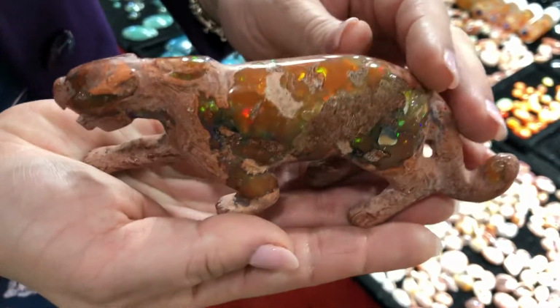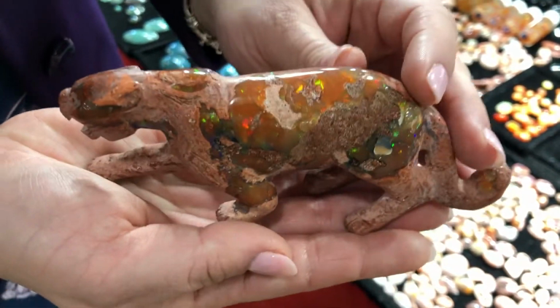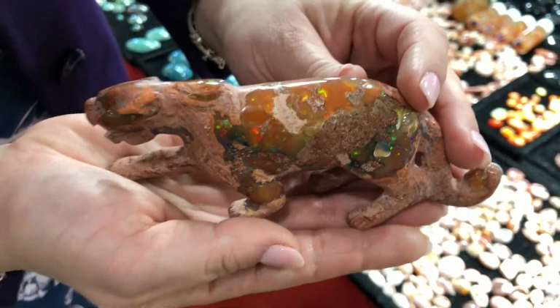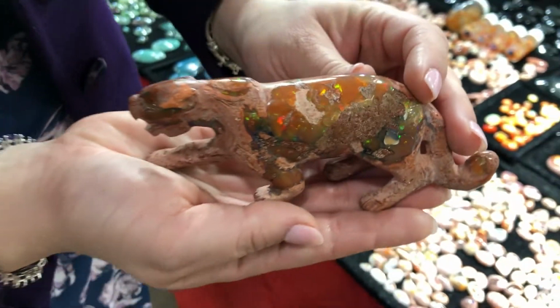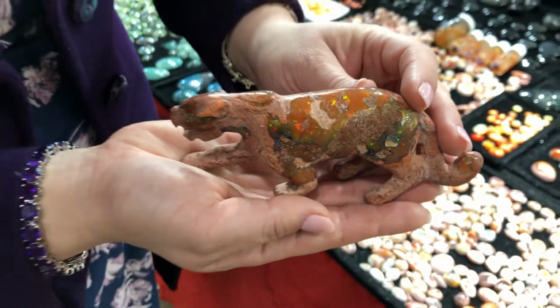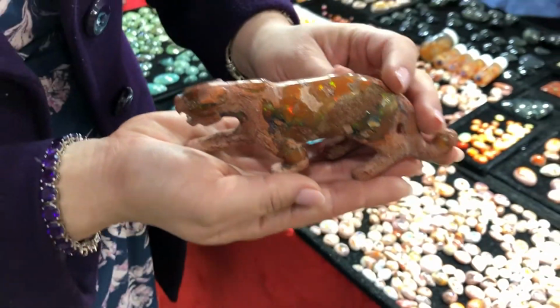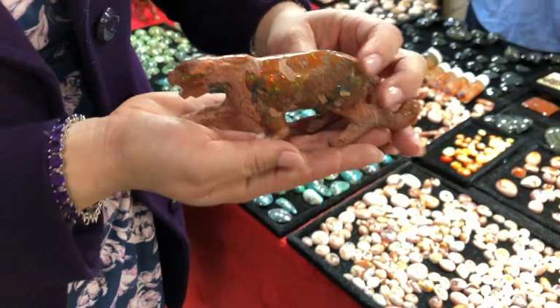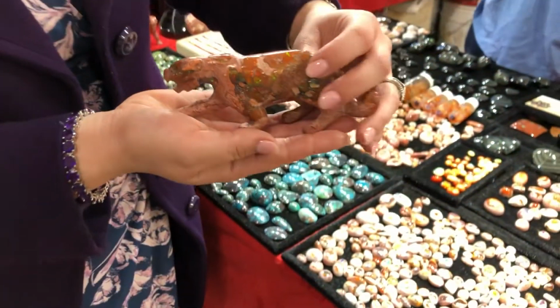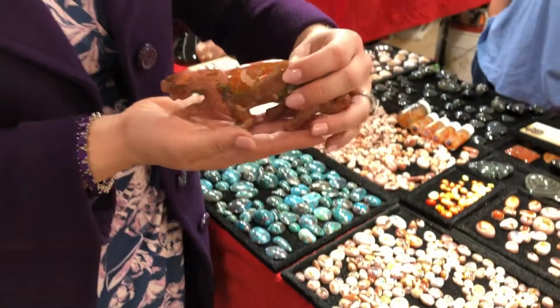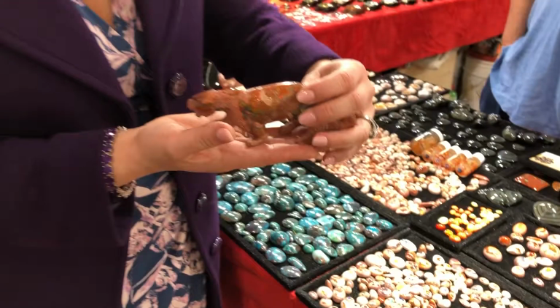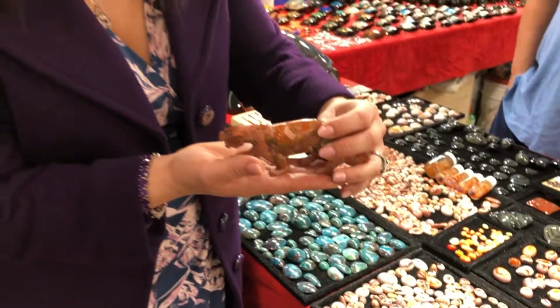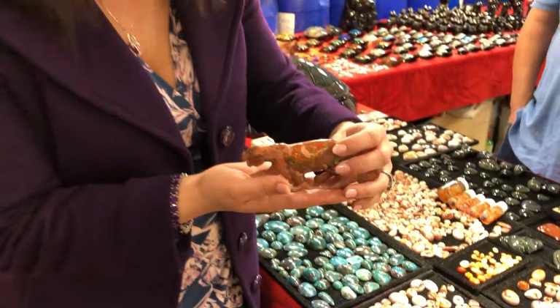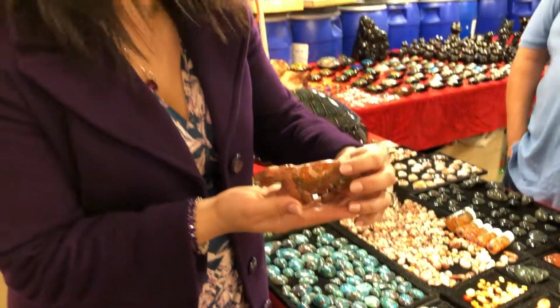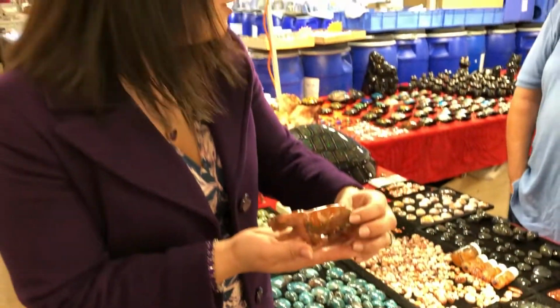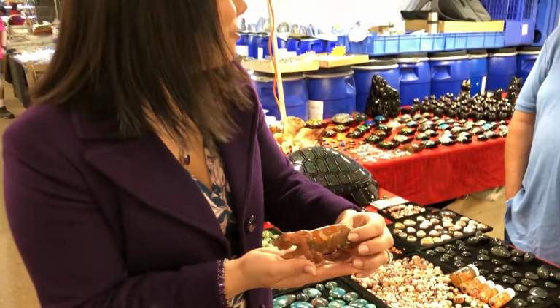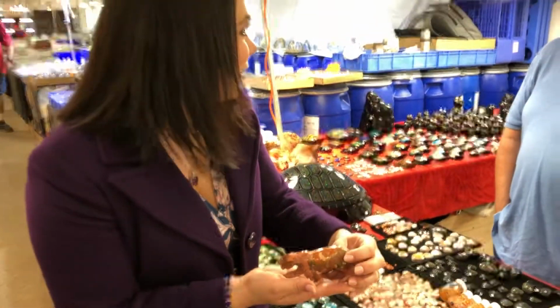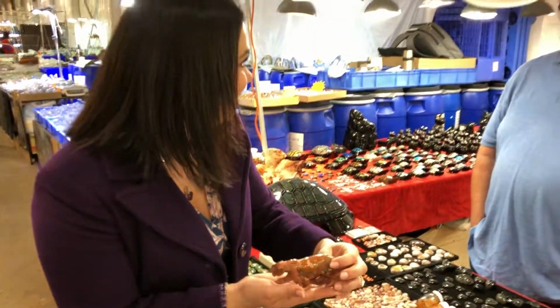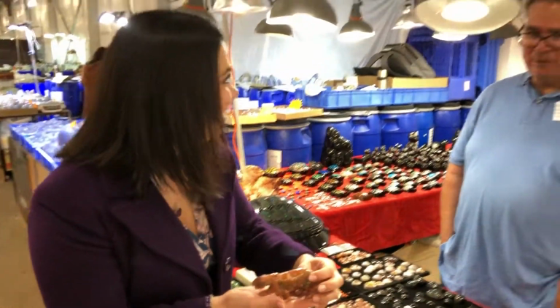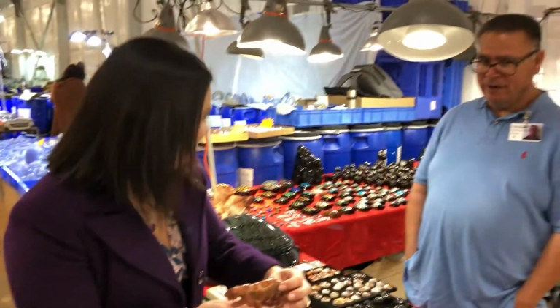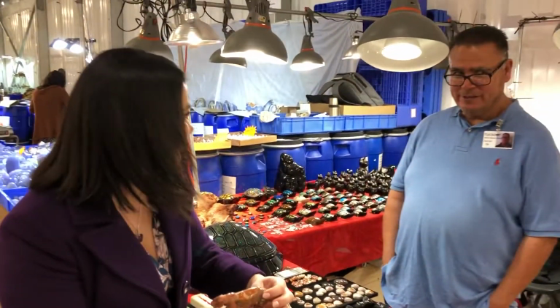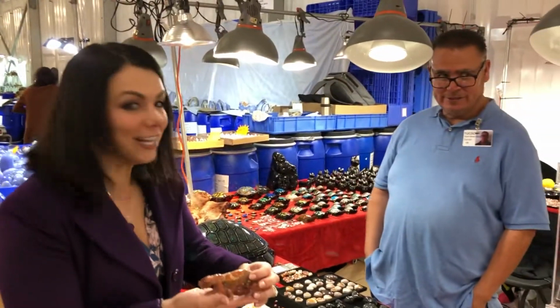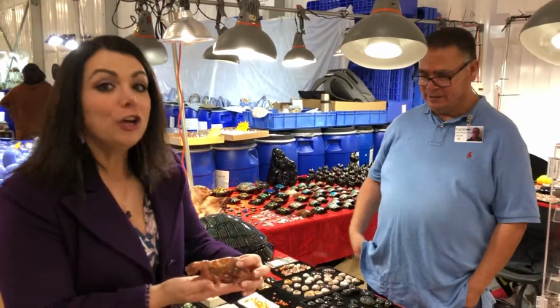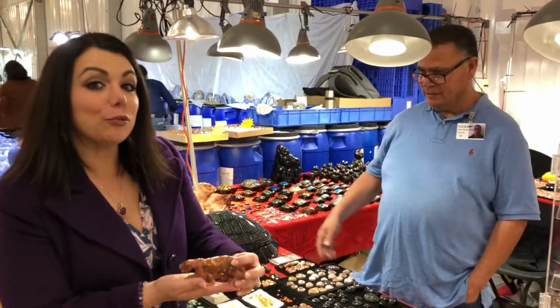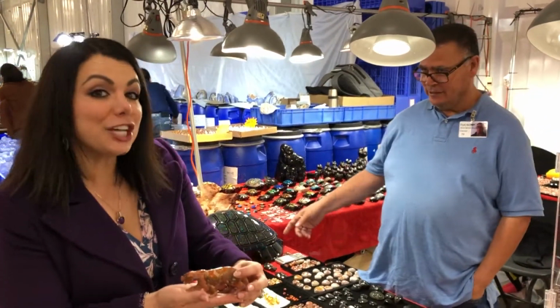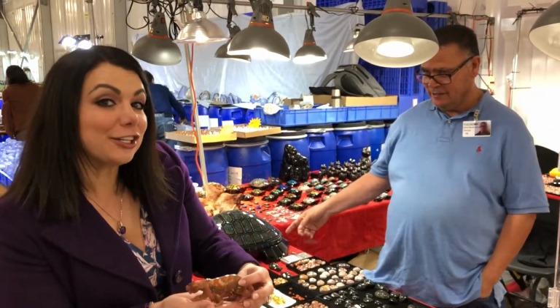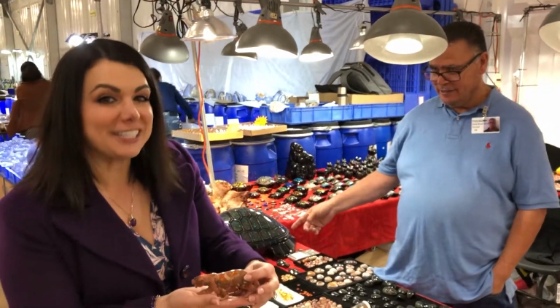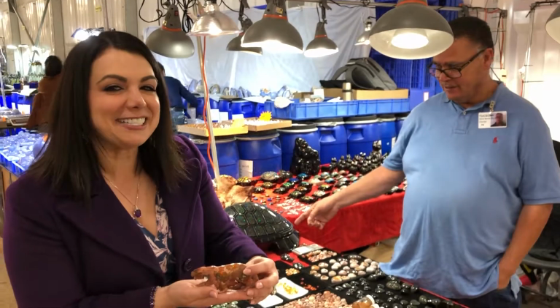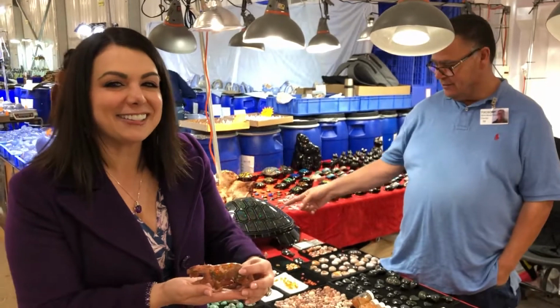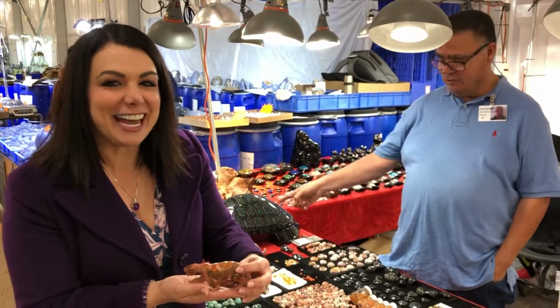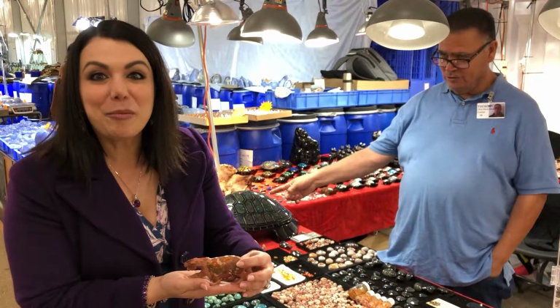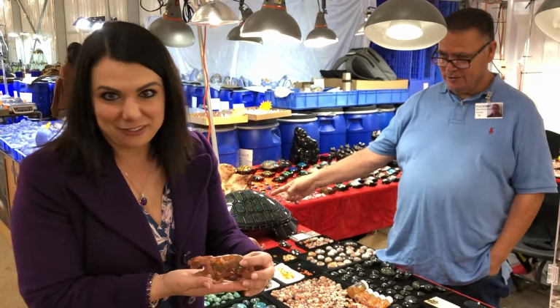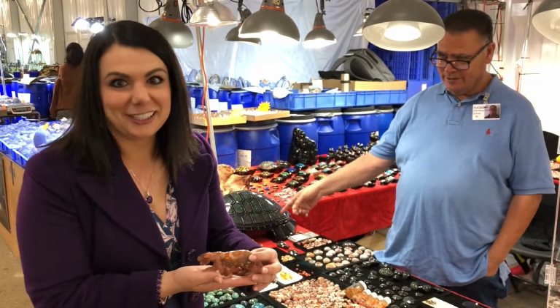I was asking them in Spanish how to say fire opal. So it's opalo de fuego. Opalo de fuego con muchas colores — that's how you say play of color.